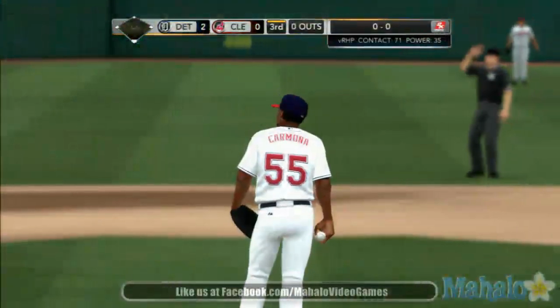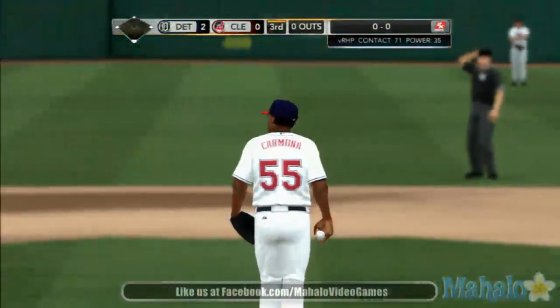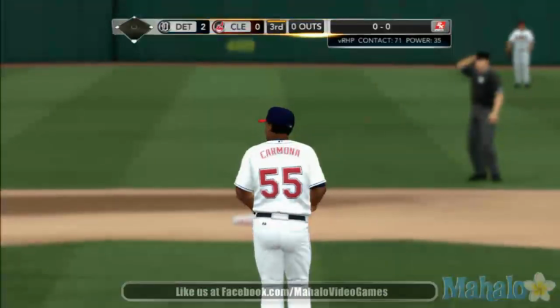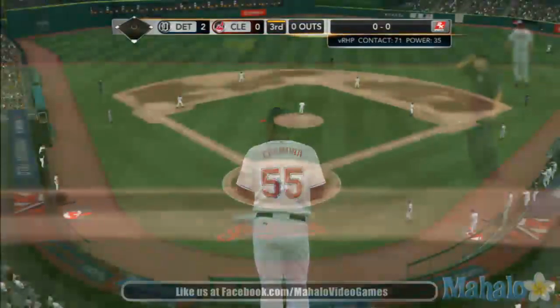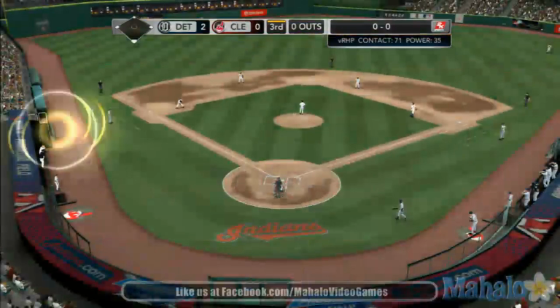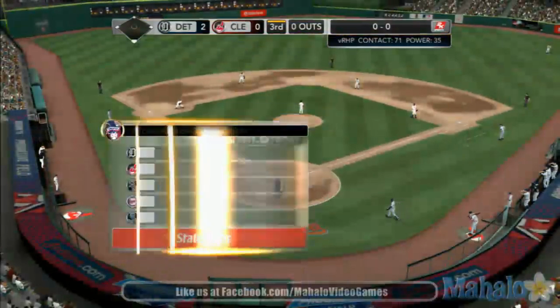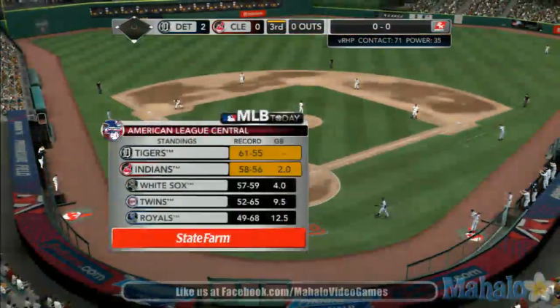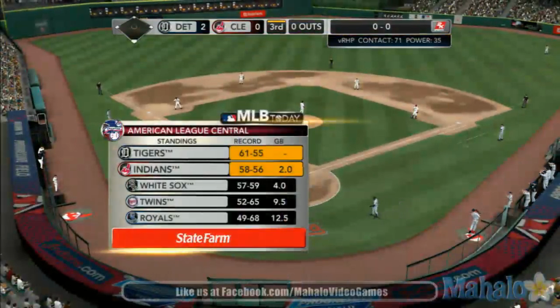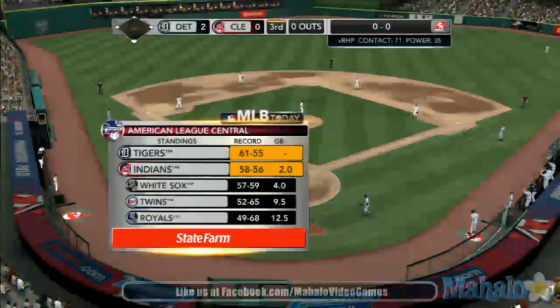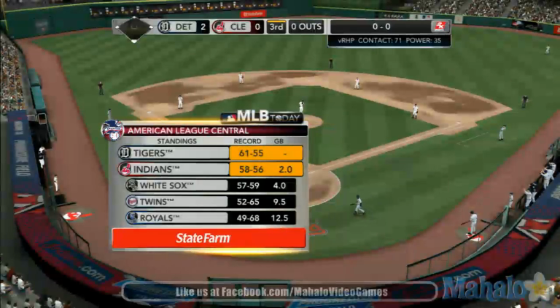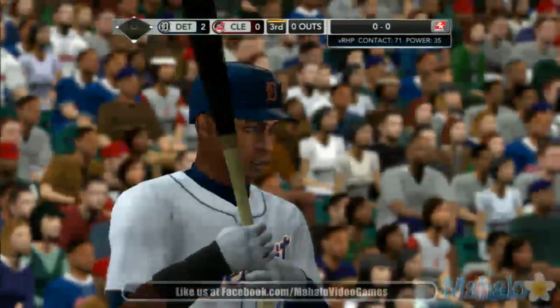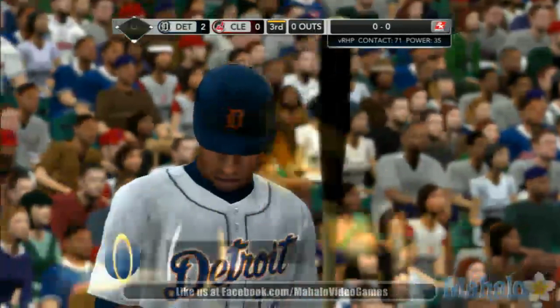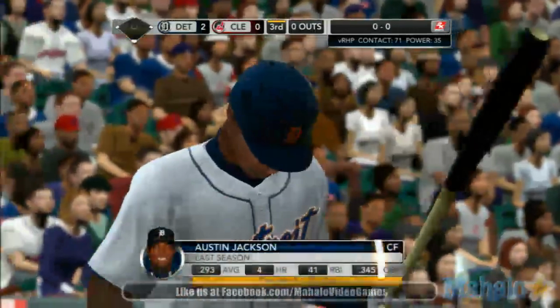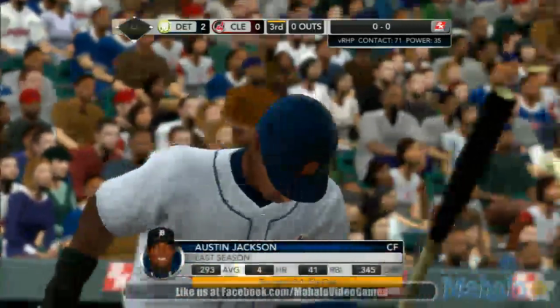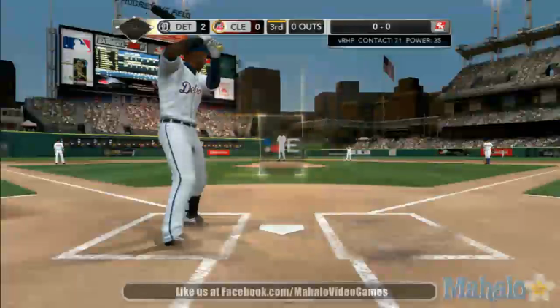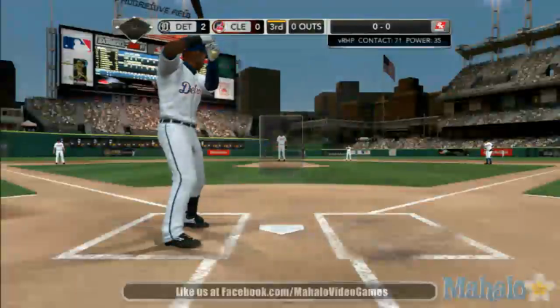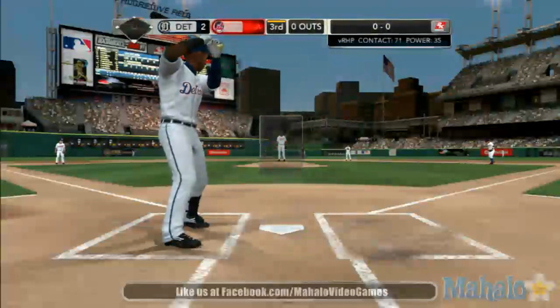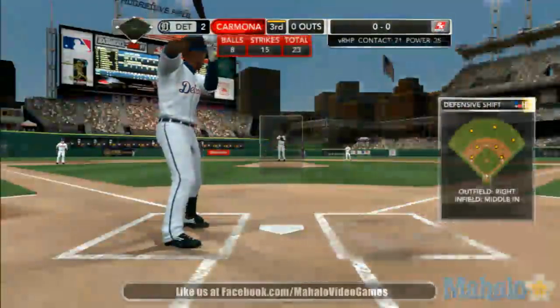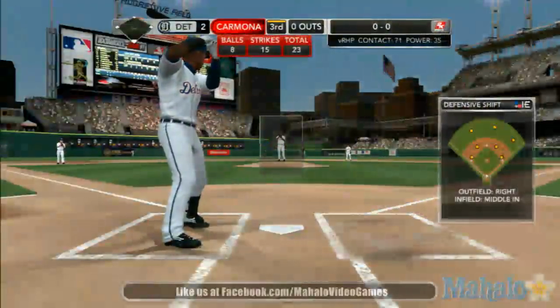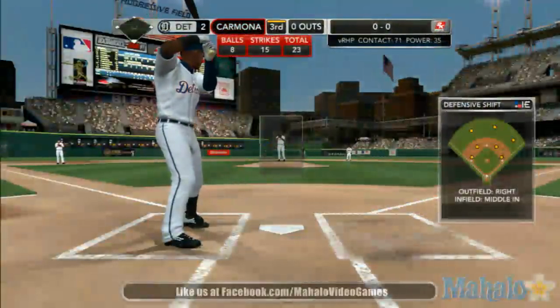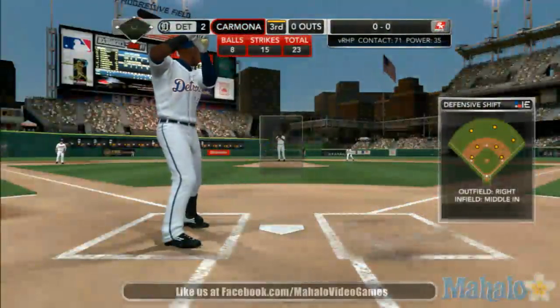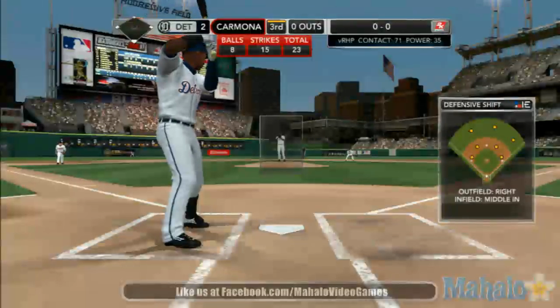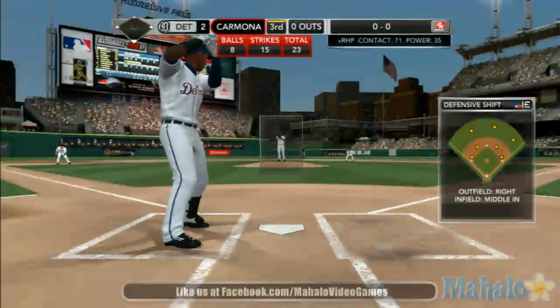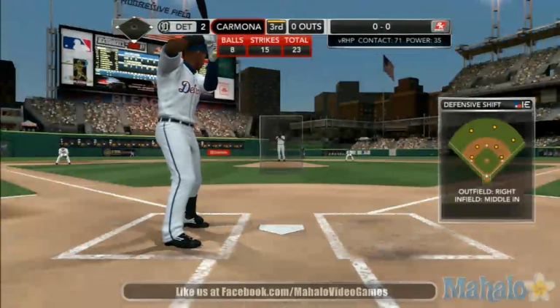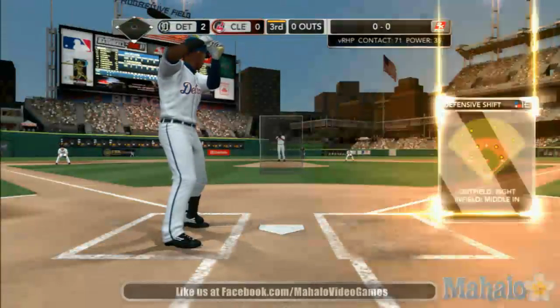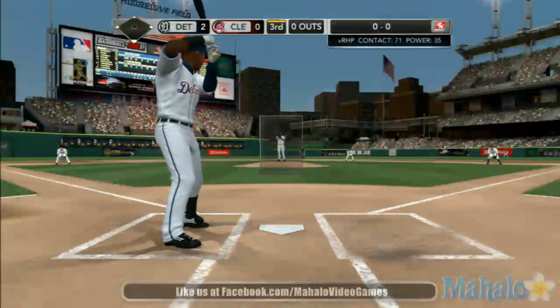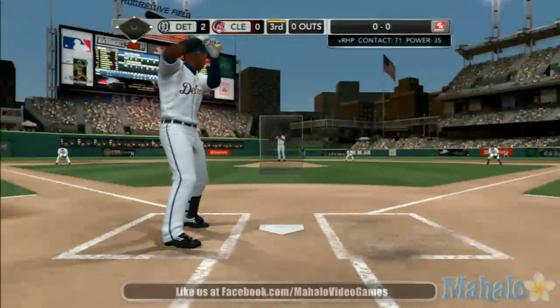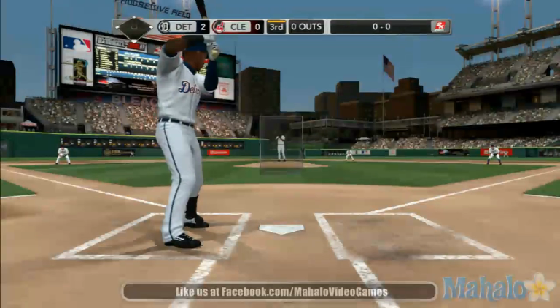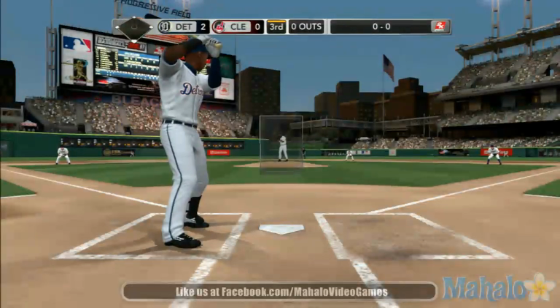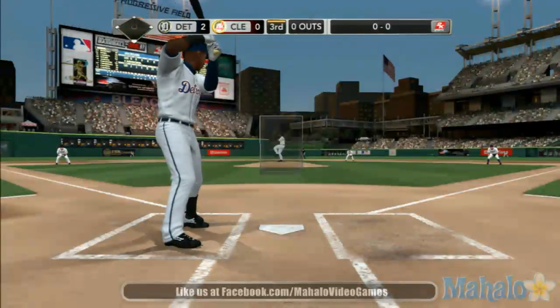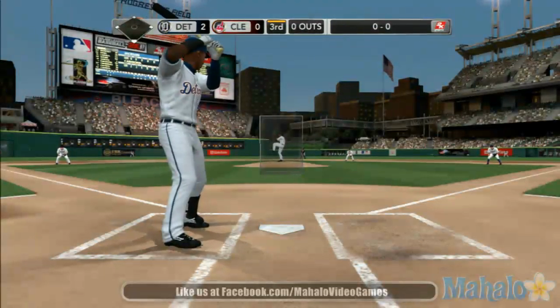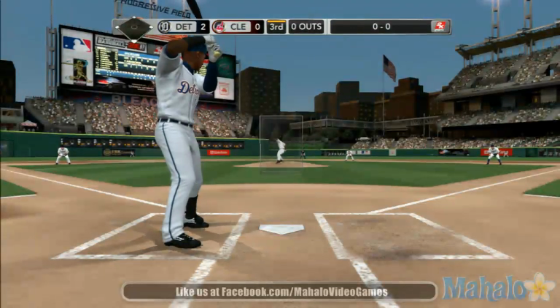Here's the Central Division race as it stands going into the dog days of summer, brought to you by State Farm. Tigers in first place. In second place, it's the Indians. Third place, the White Sox. Twins are fourth. And it's the Royals in last place.